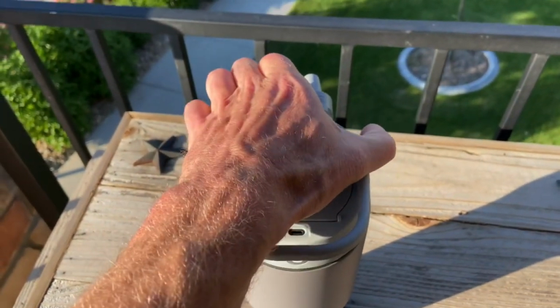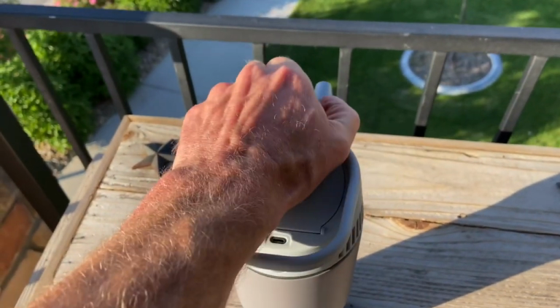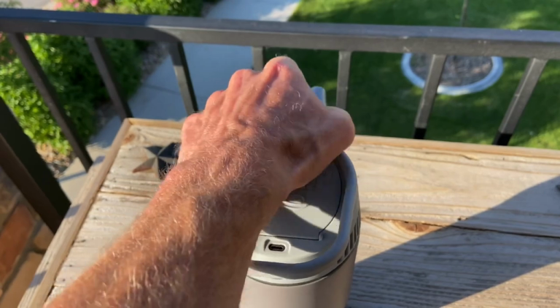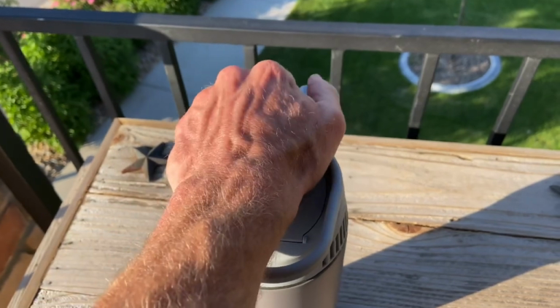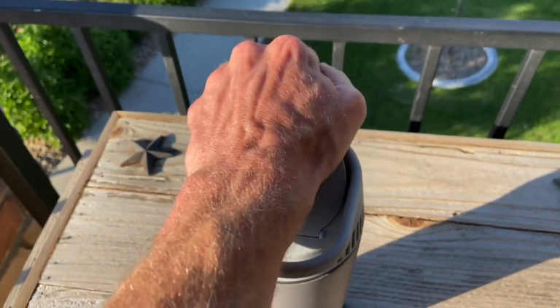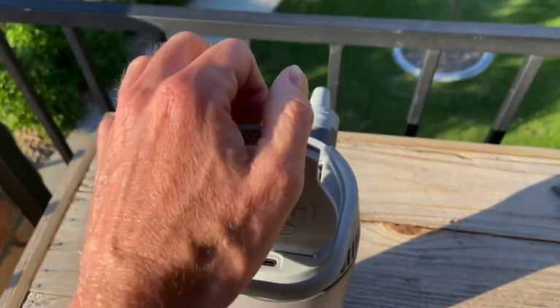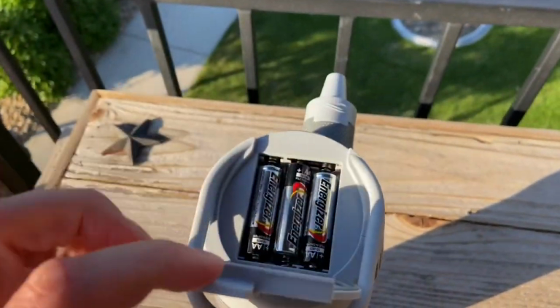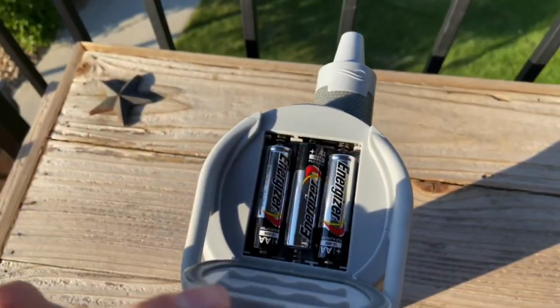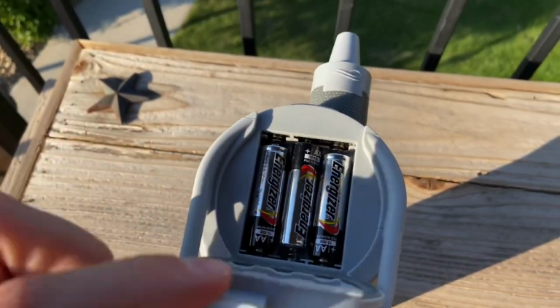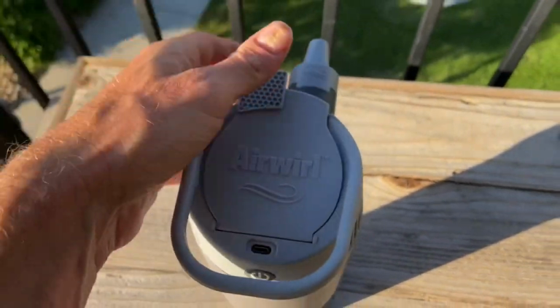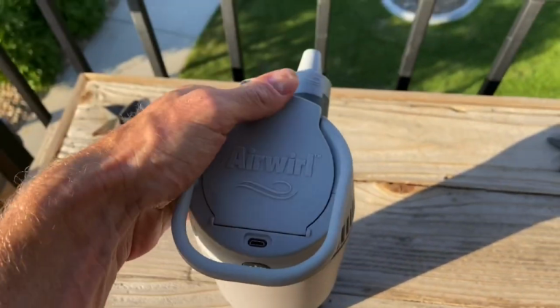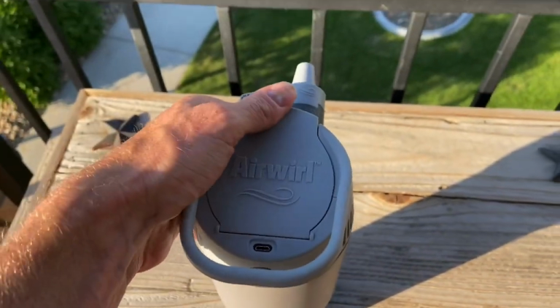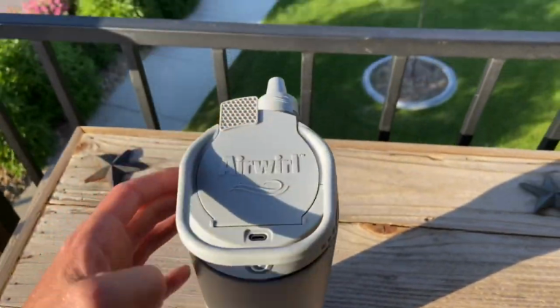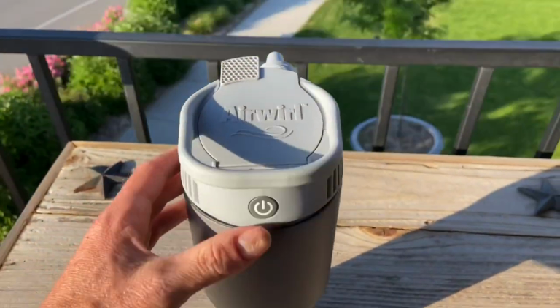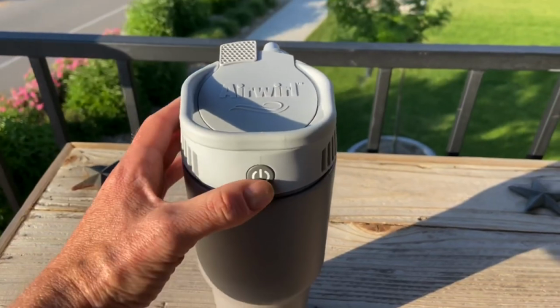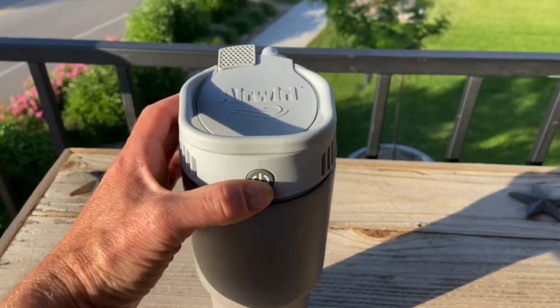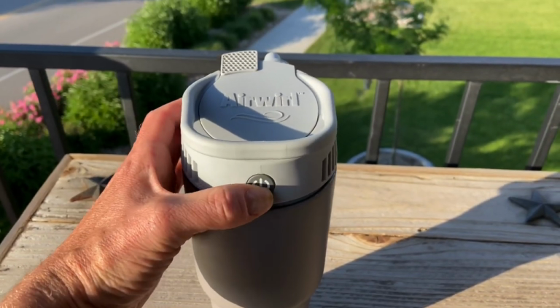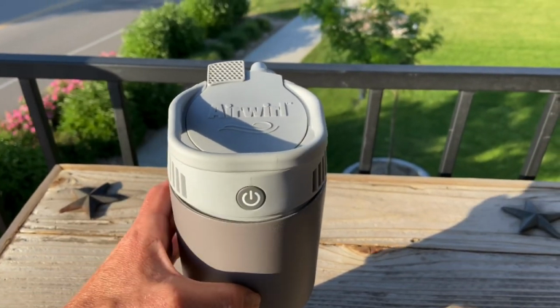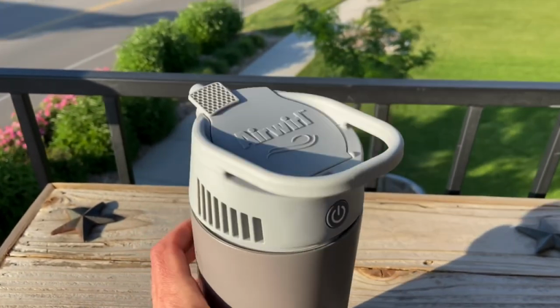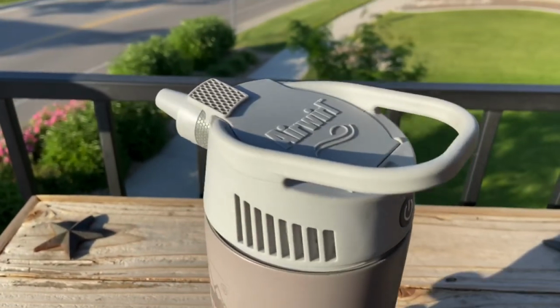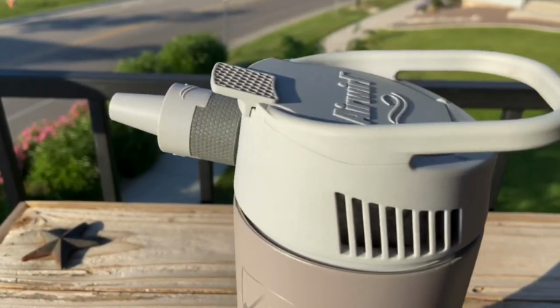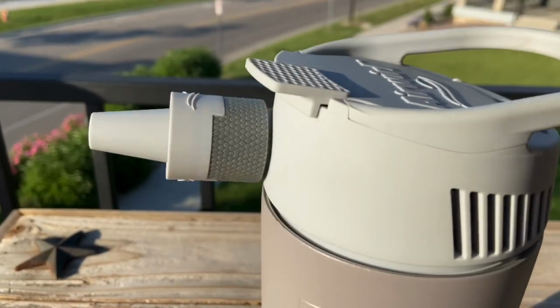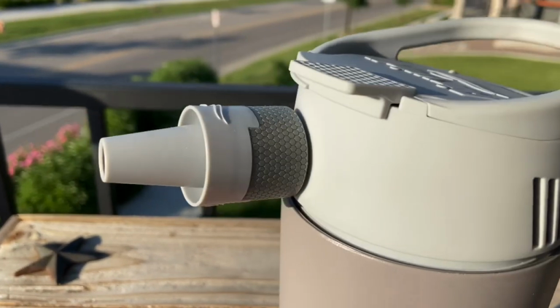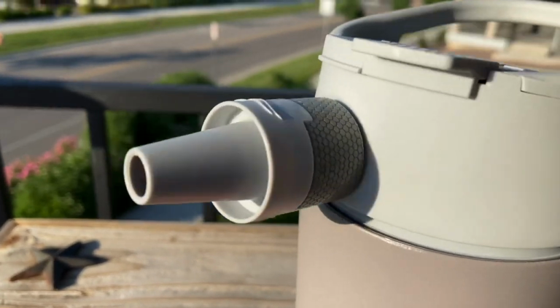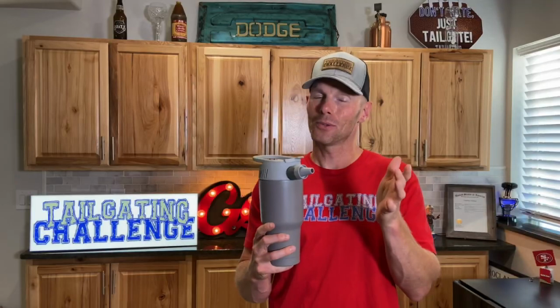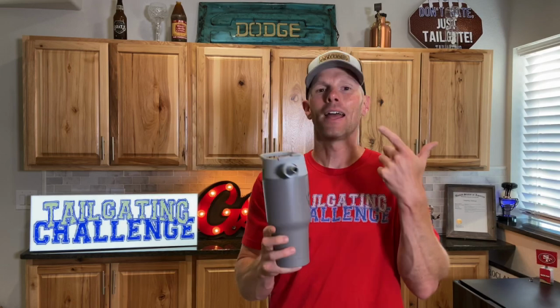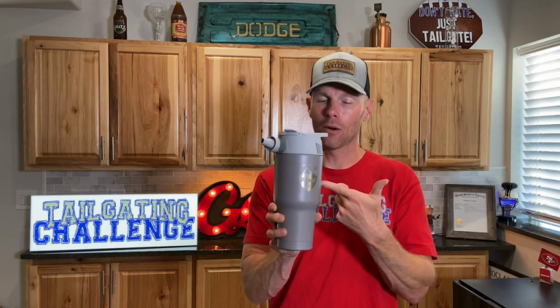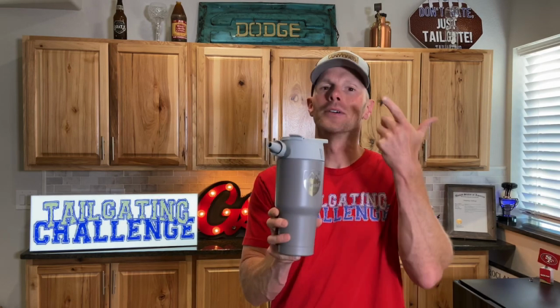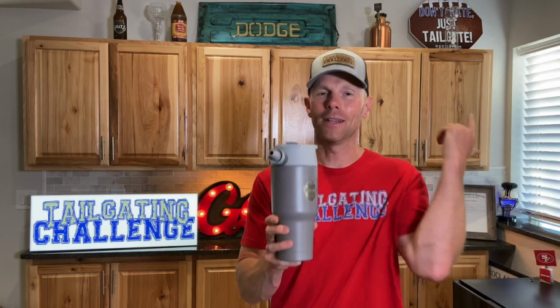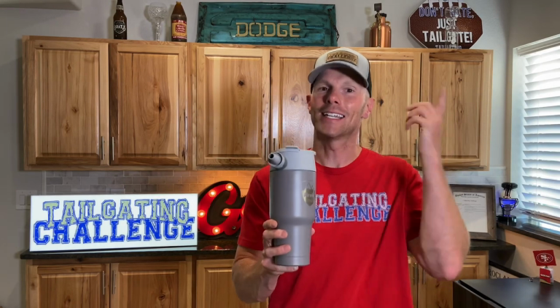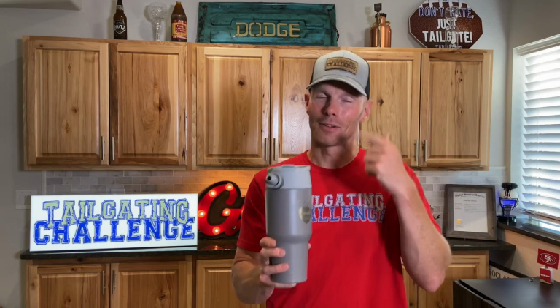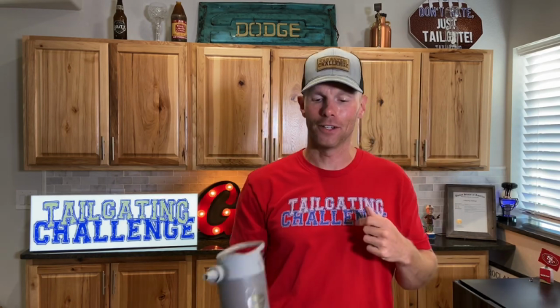It fits on top of your tumbler with ease to keep you nice and cool. It's not going to cool the whole room, but if you need something just to keep yourself a little cooler, Airworld could be a great tumbler lid for you.